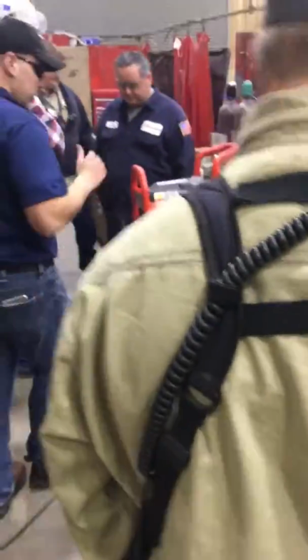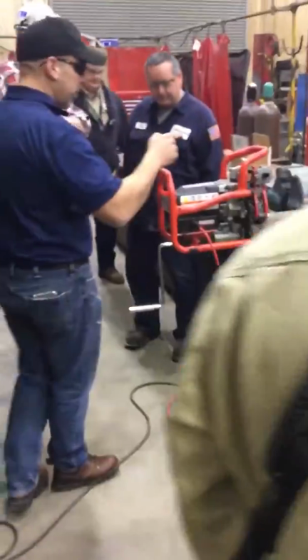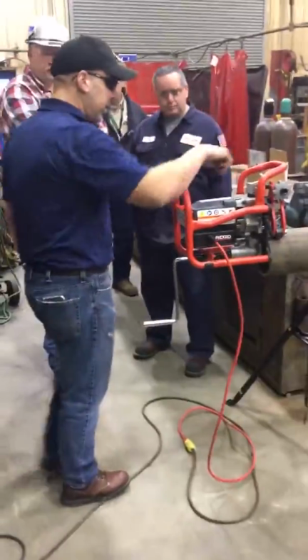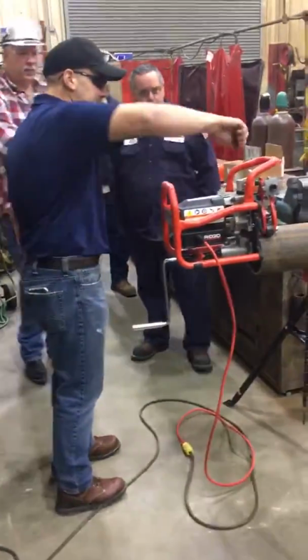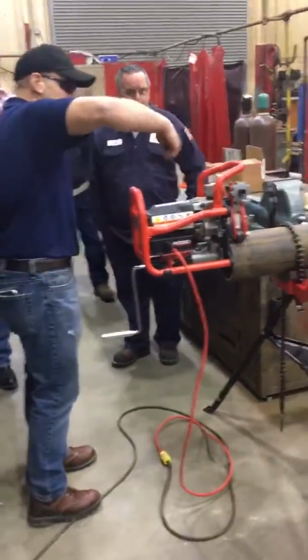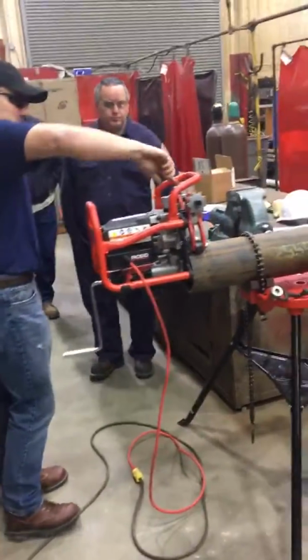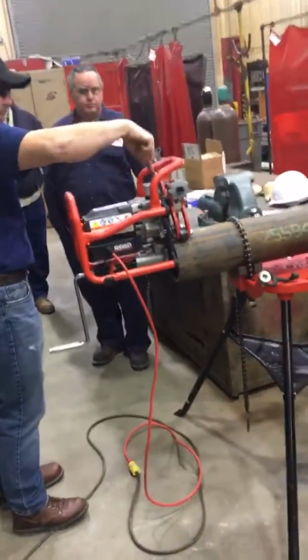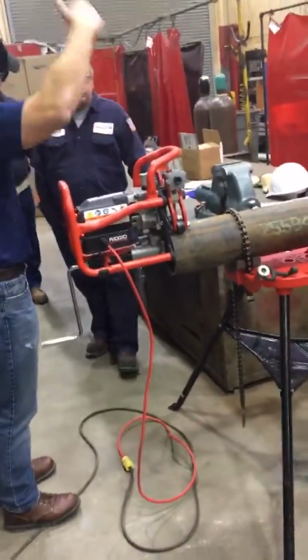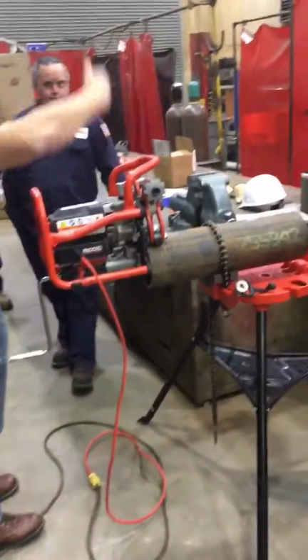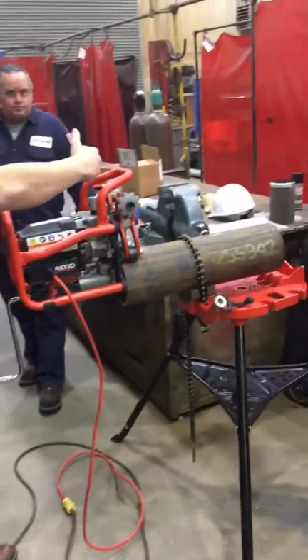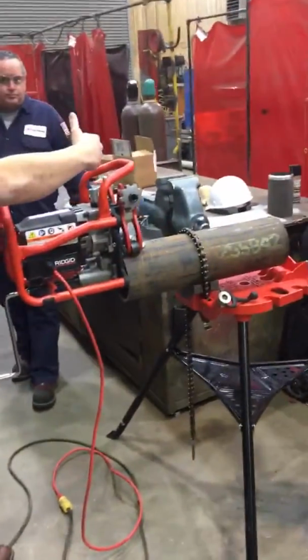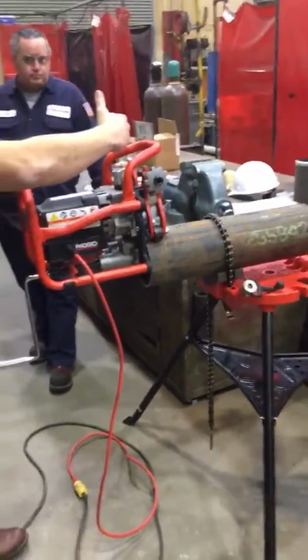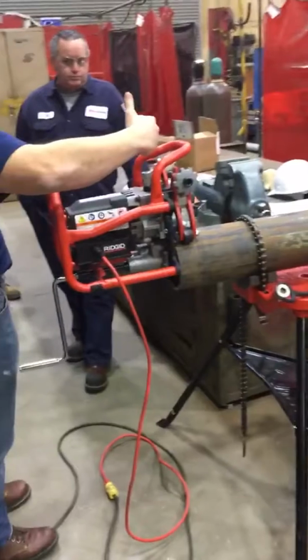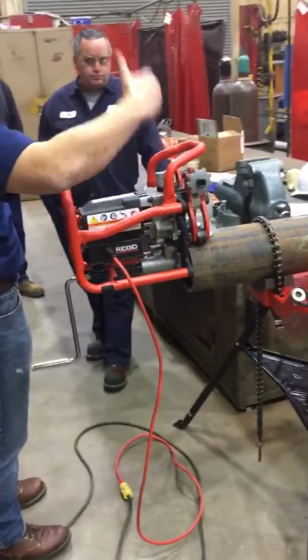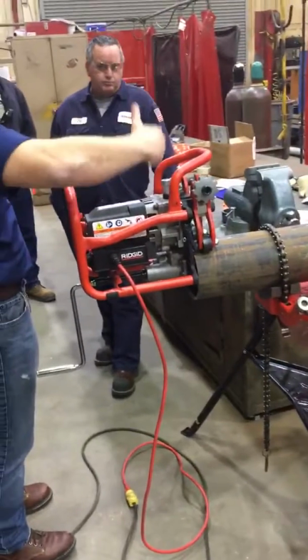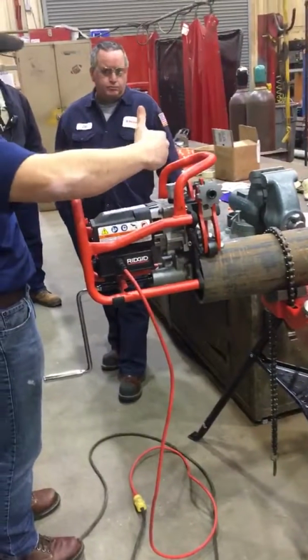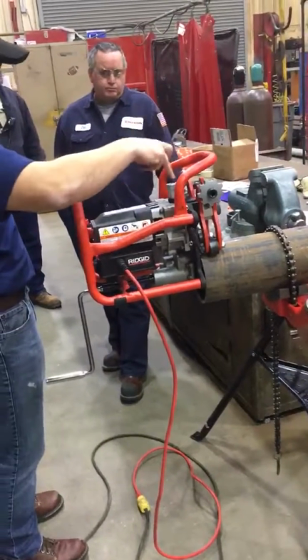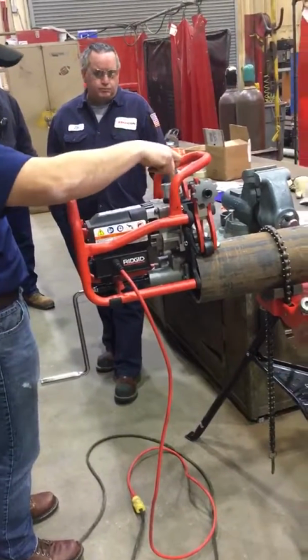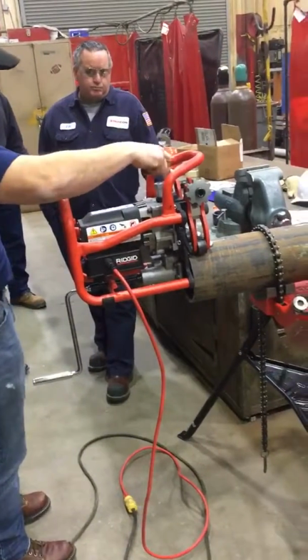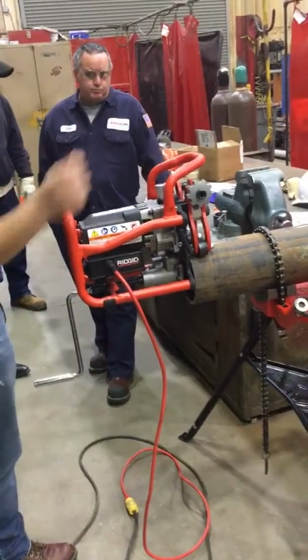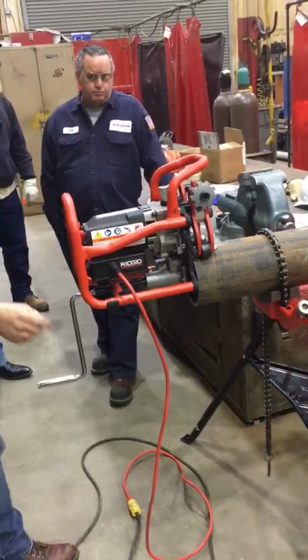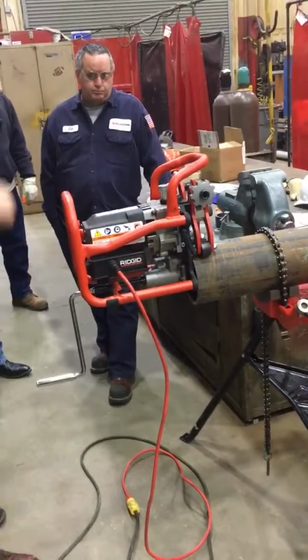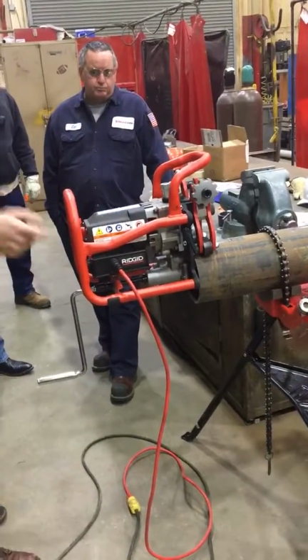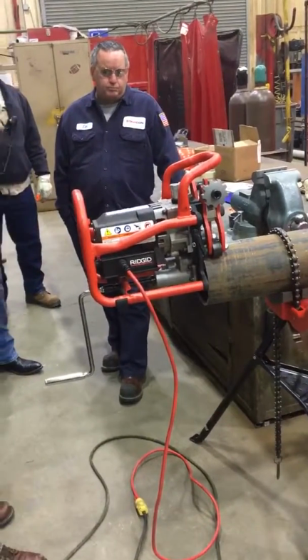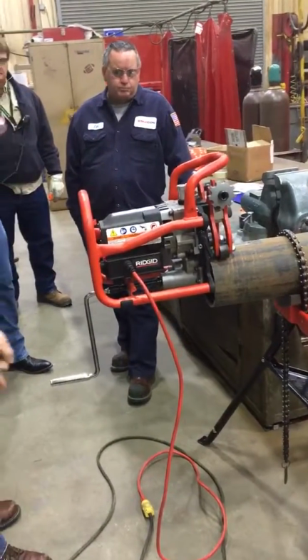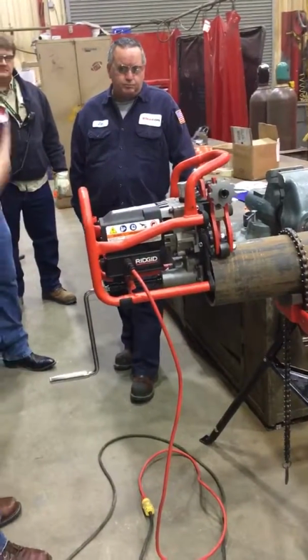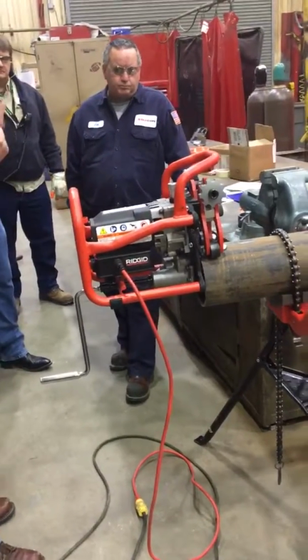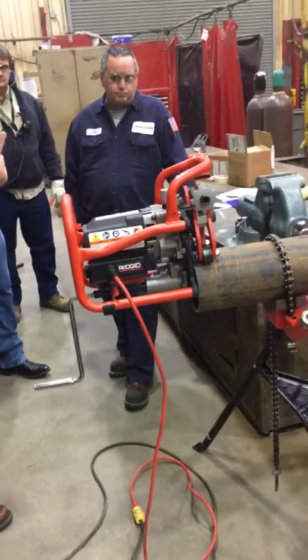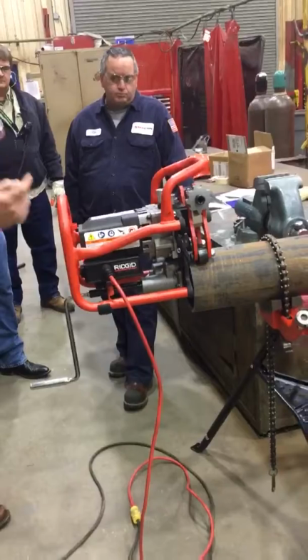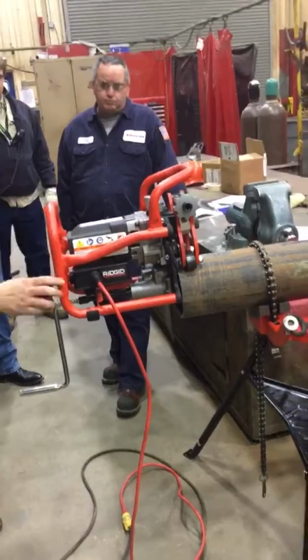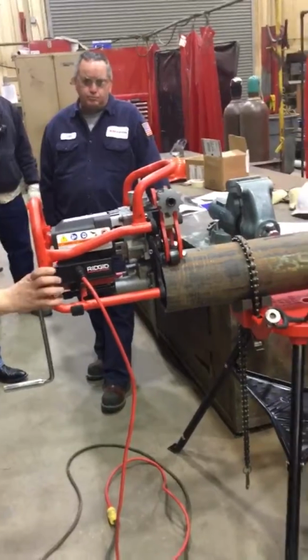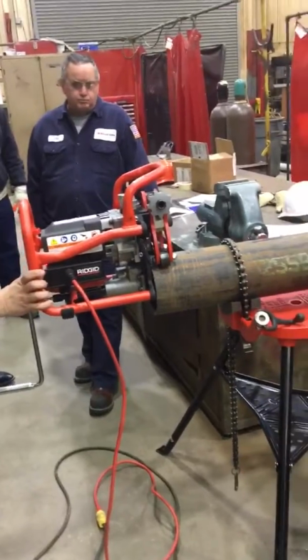So we're going to turn it on, I'm going to crank the cutter head down. Once it's all the way in the position that I want it to be, I'm just going to start cranking and we'll do the bubble.